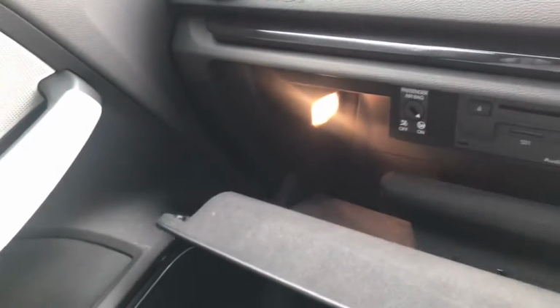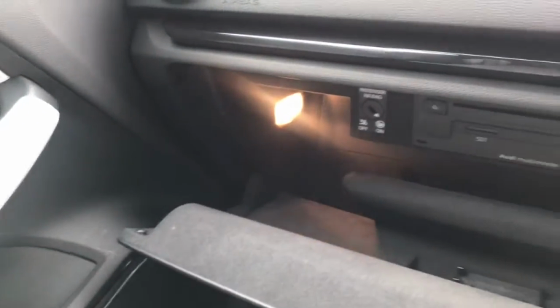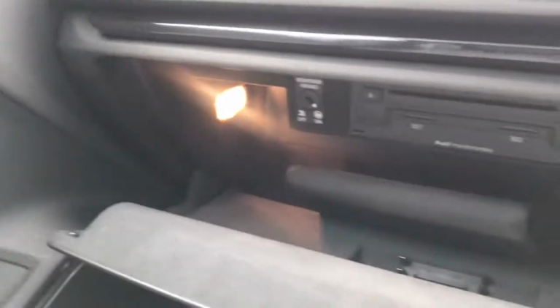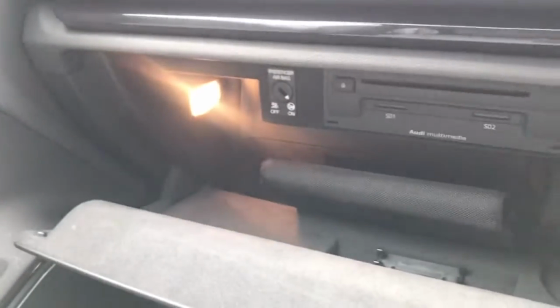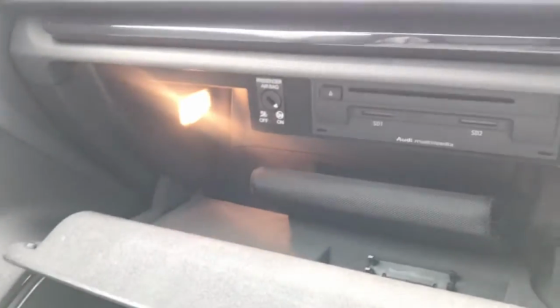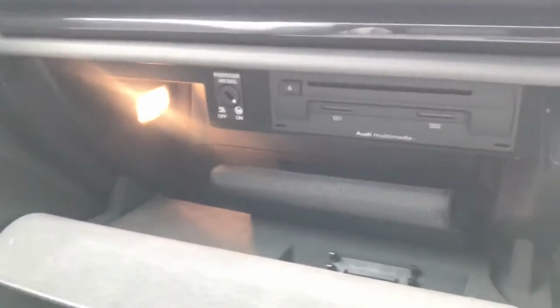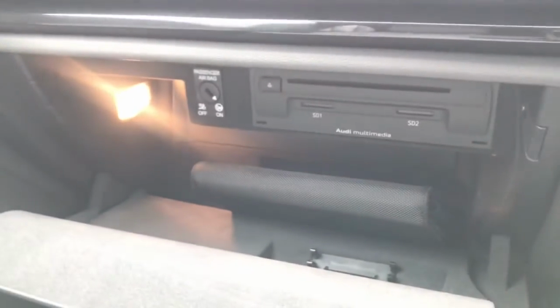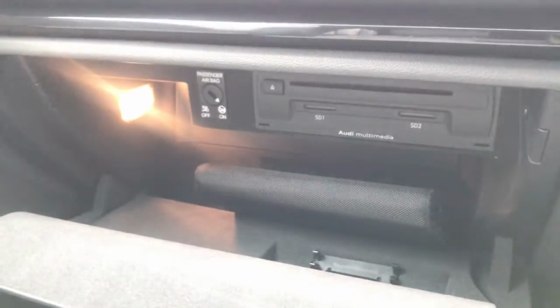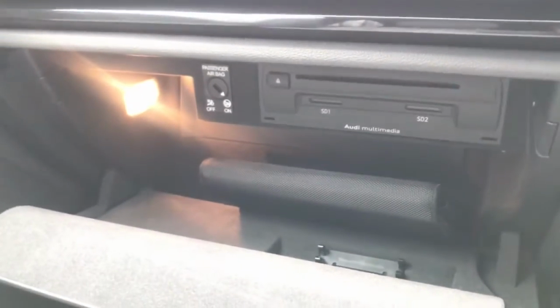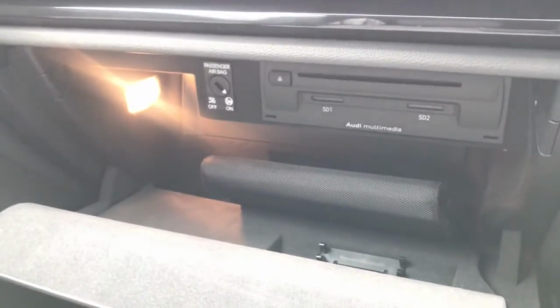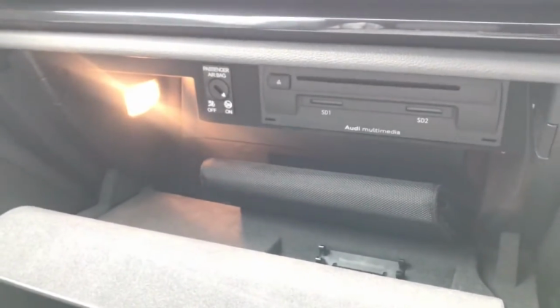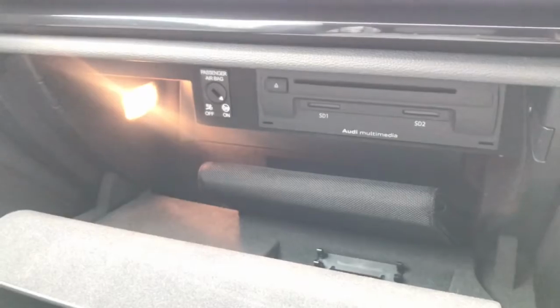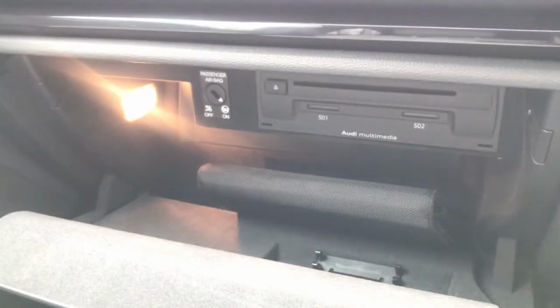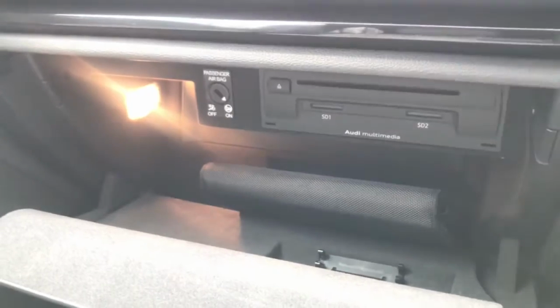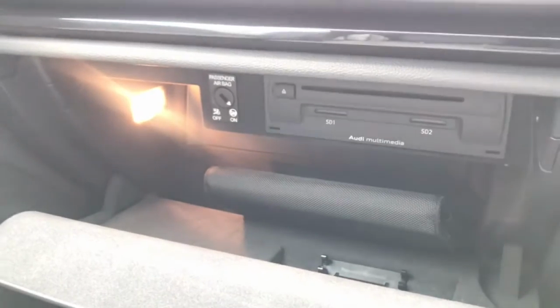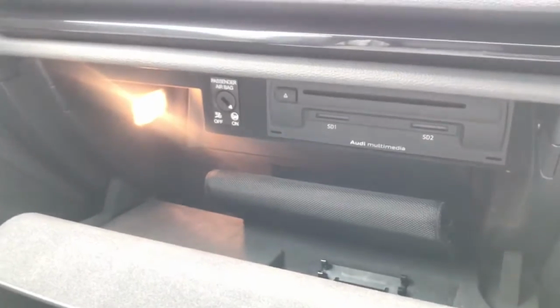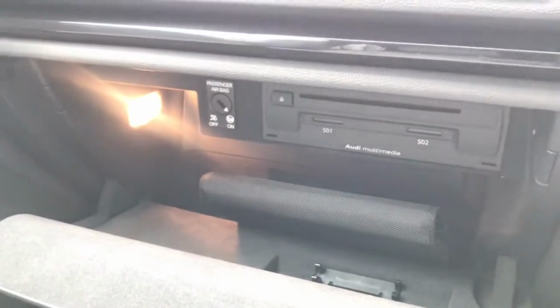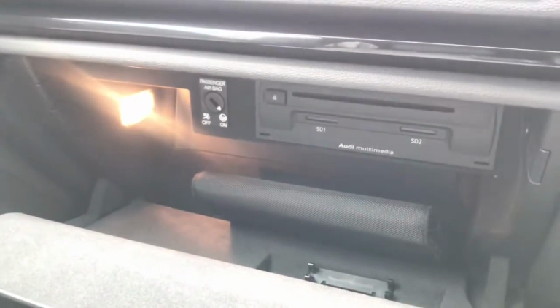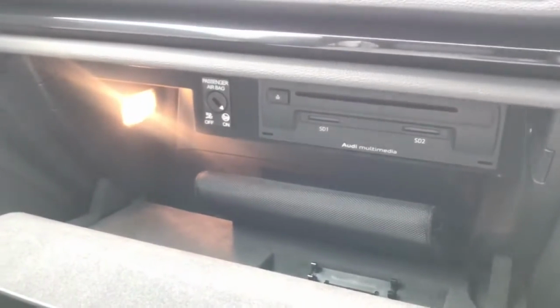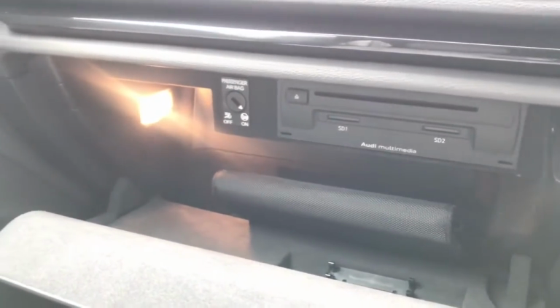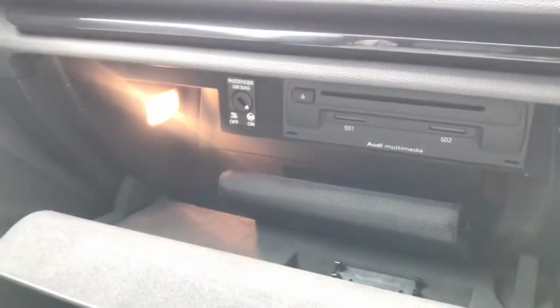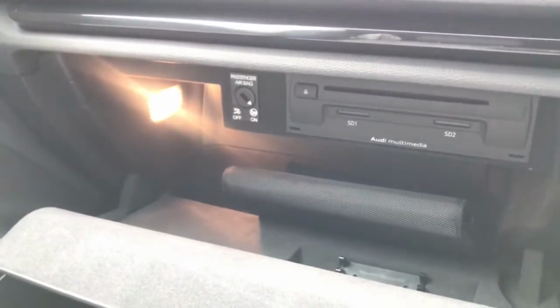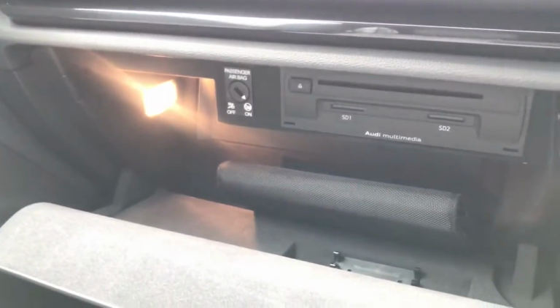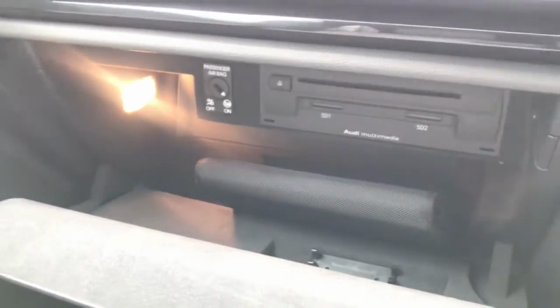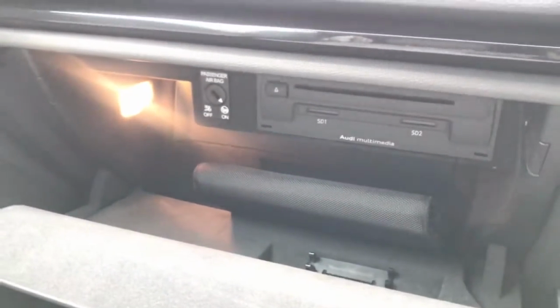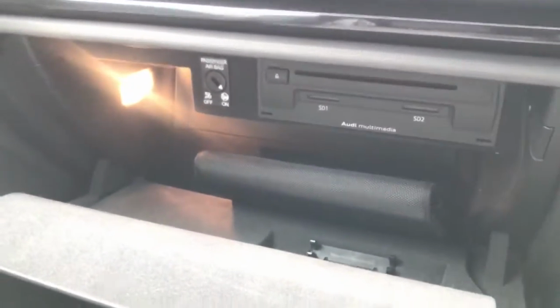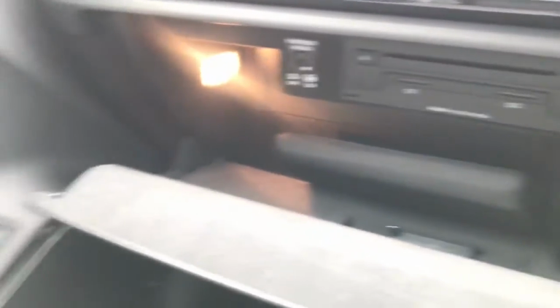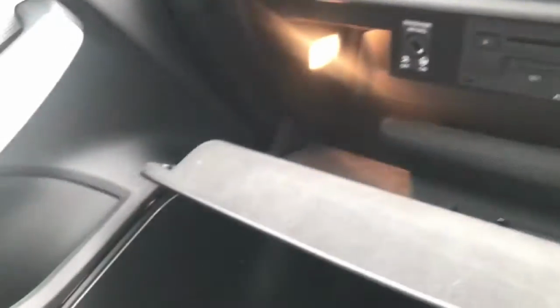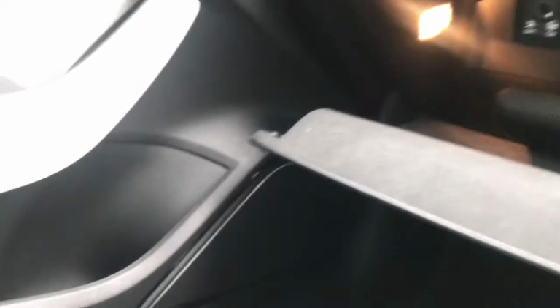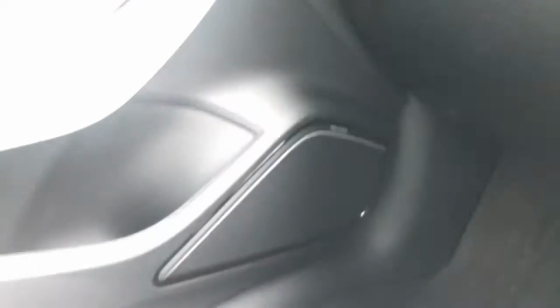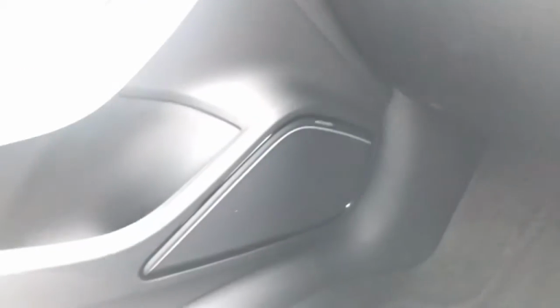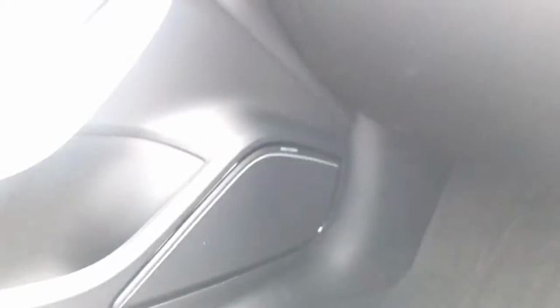Inside your glove box you do have your SD card readers, CD player, illumination, and storage space for your user manual and any important driving documents.